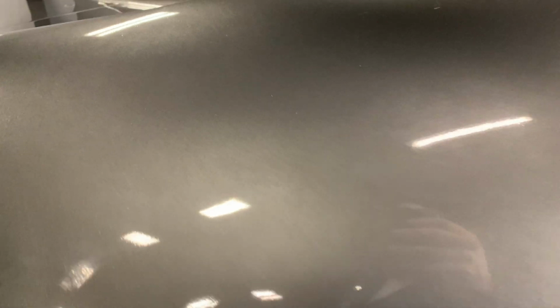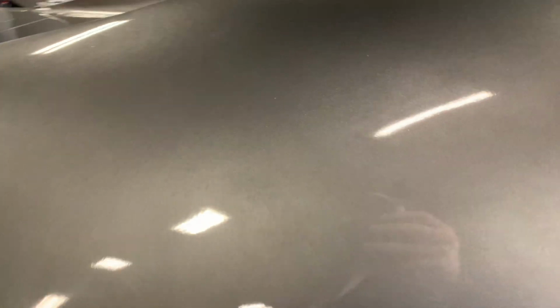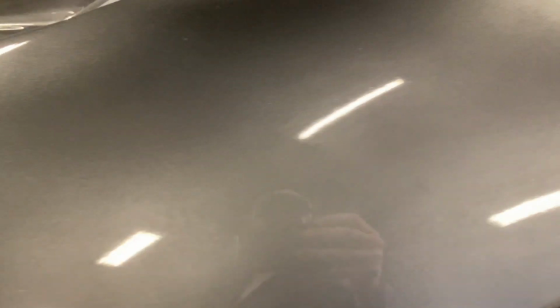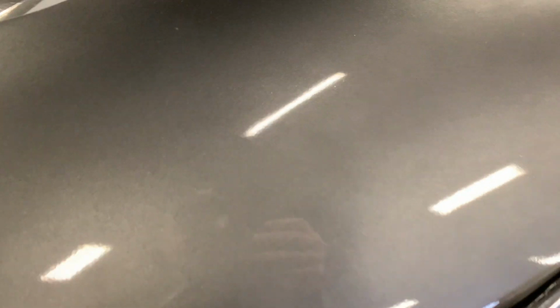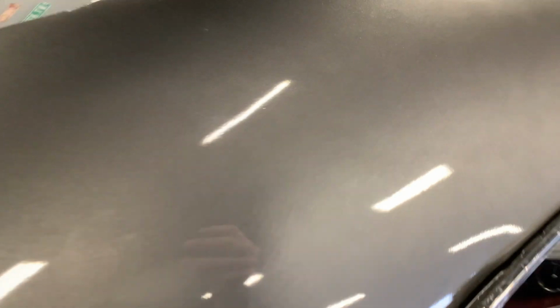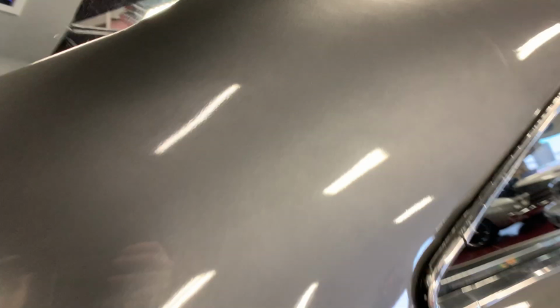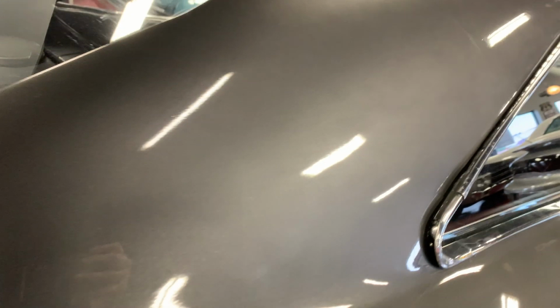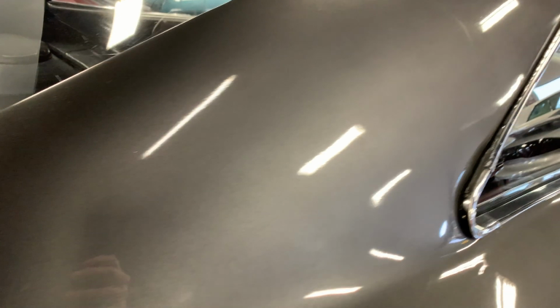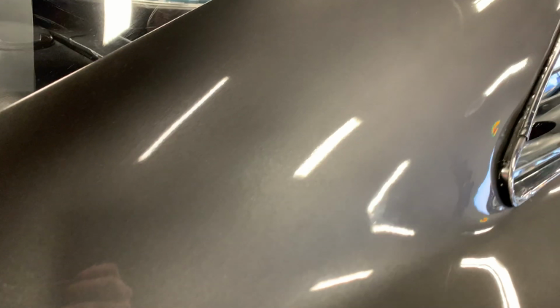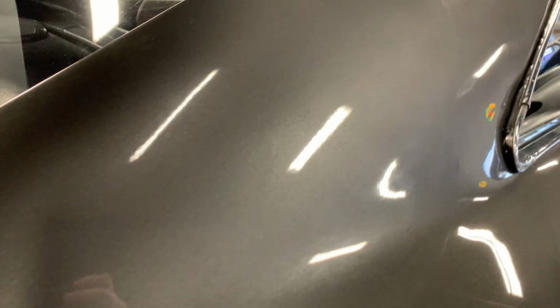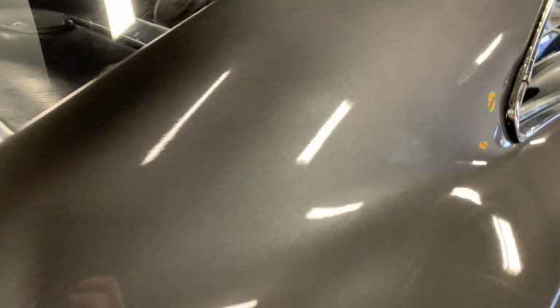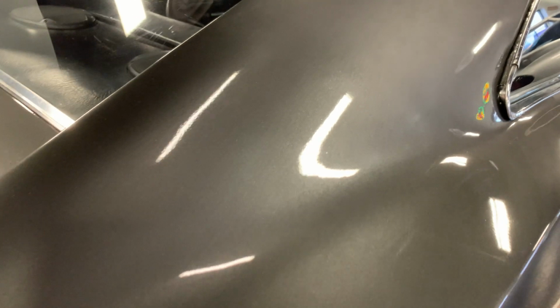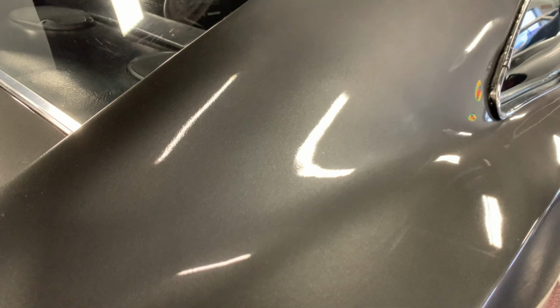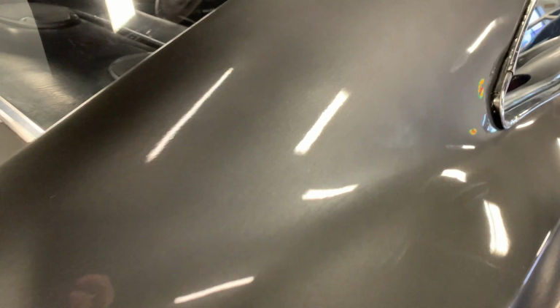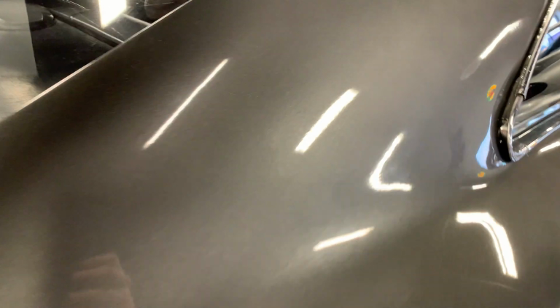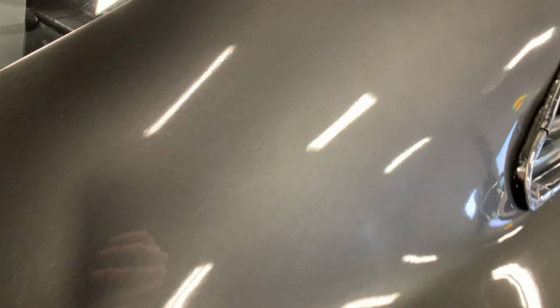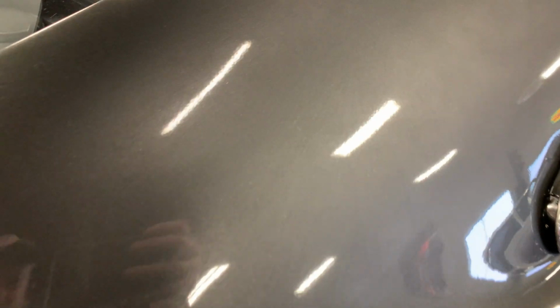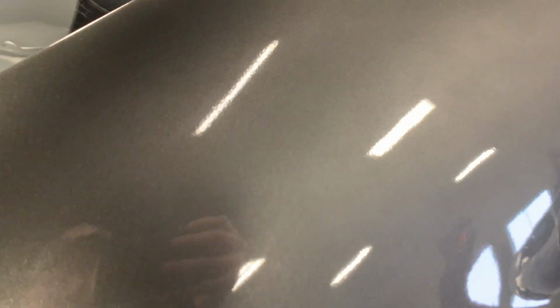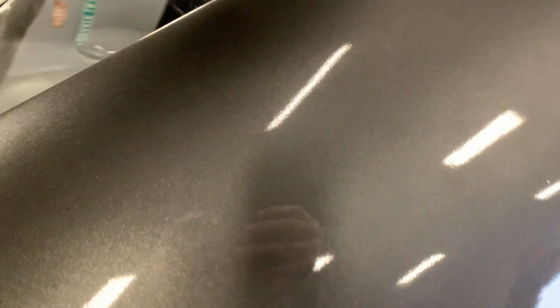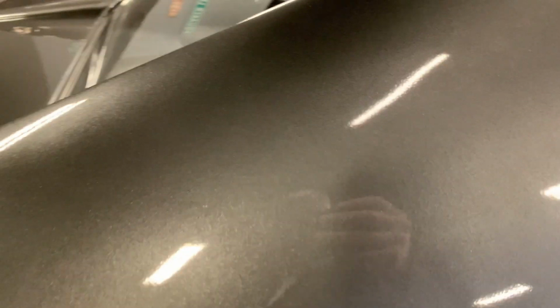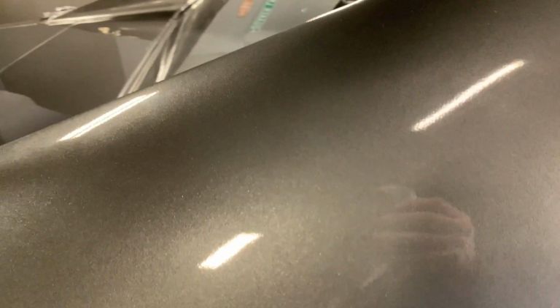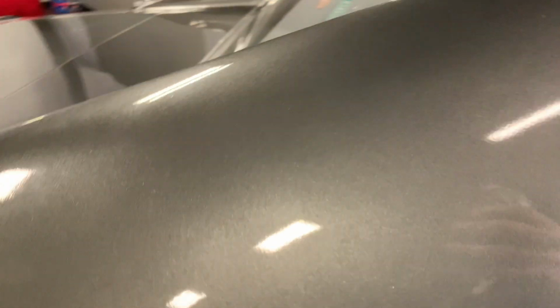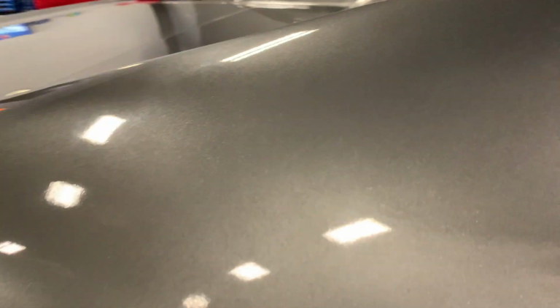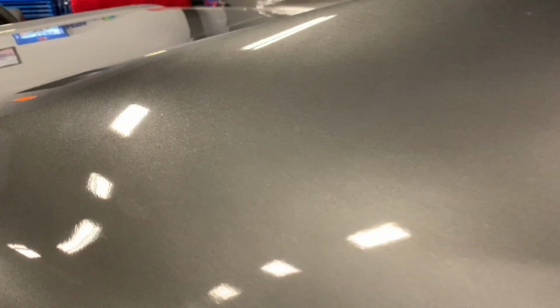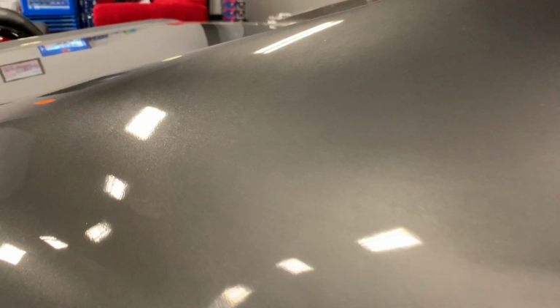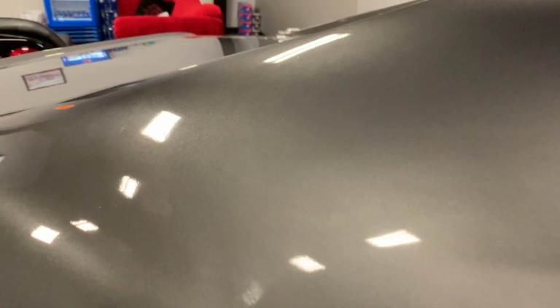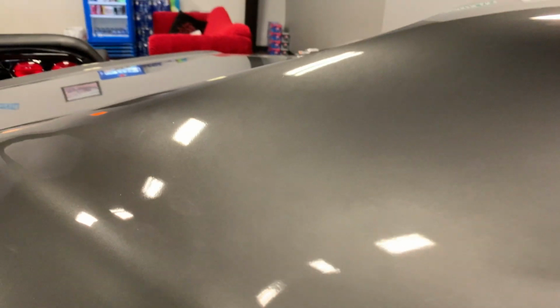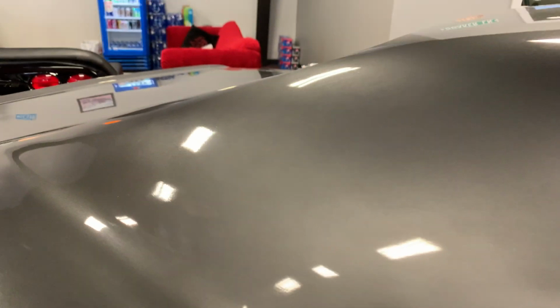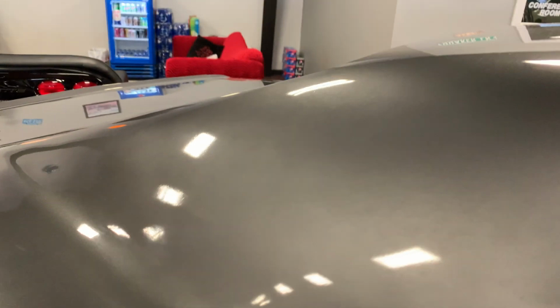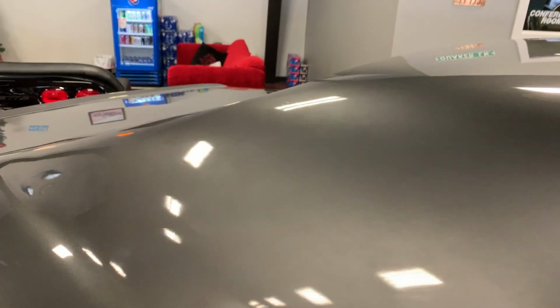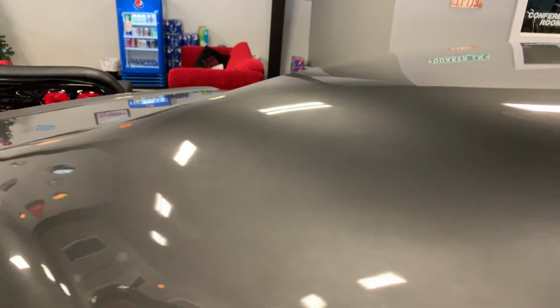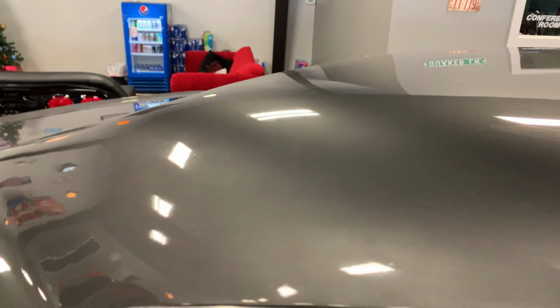The charcoal gray has a little bit of ghosting through the fly panels, as you can see, but the clear coat was laid out very well.